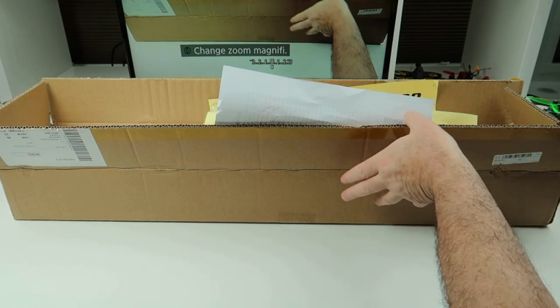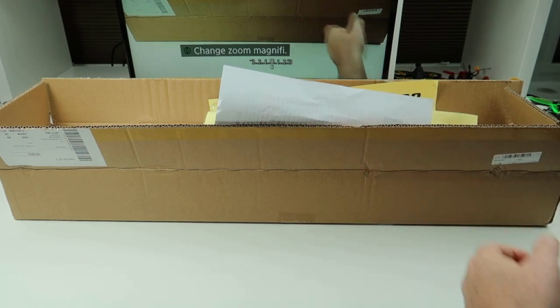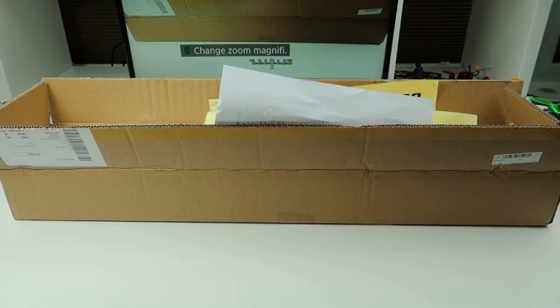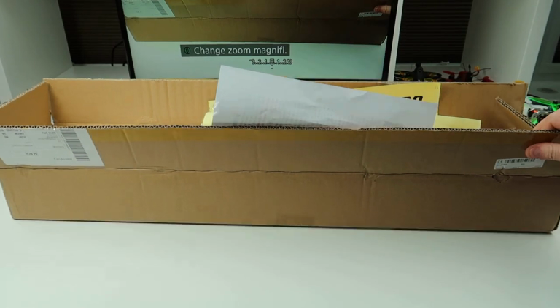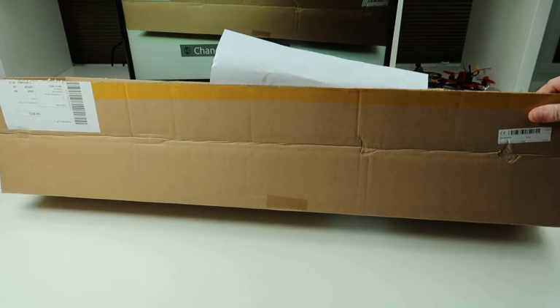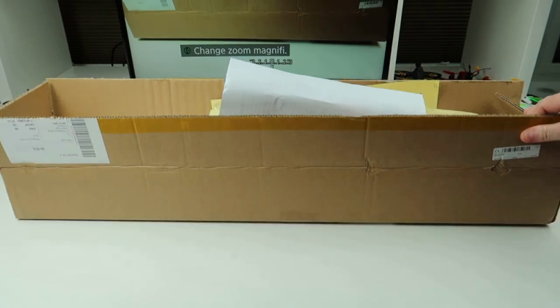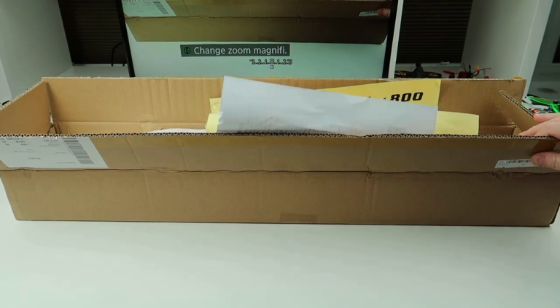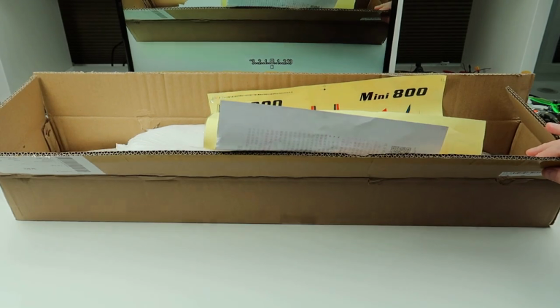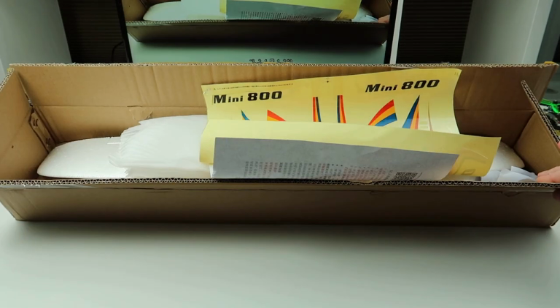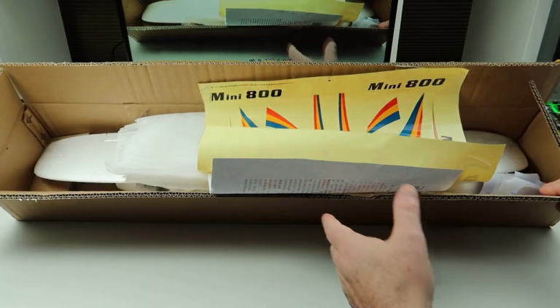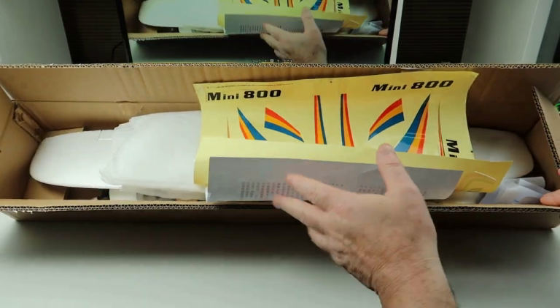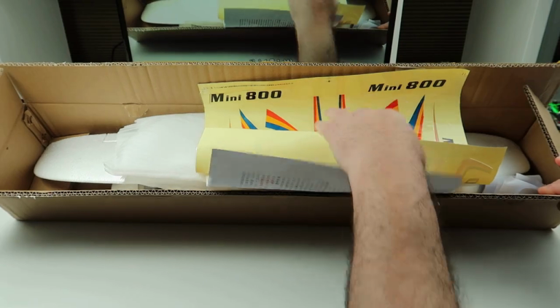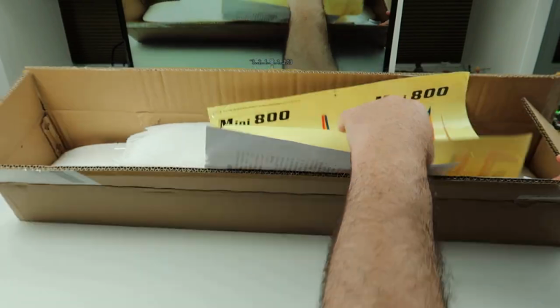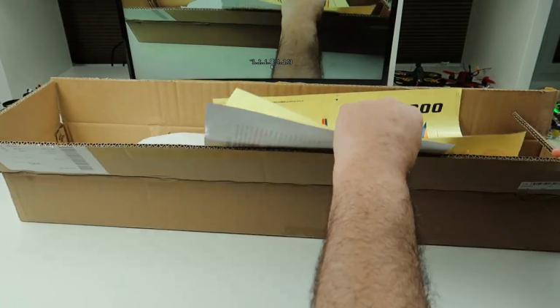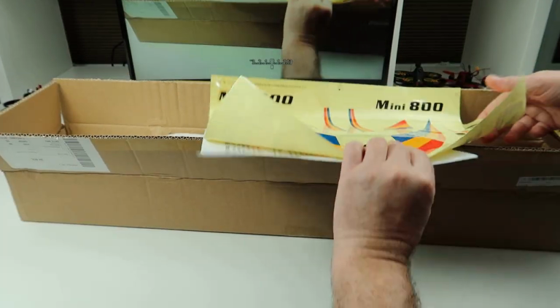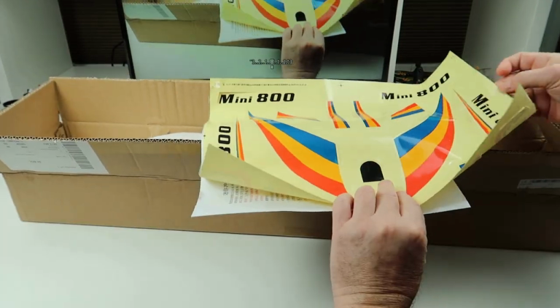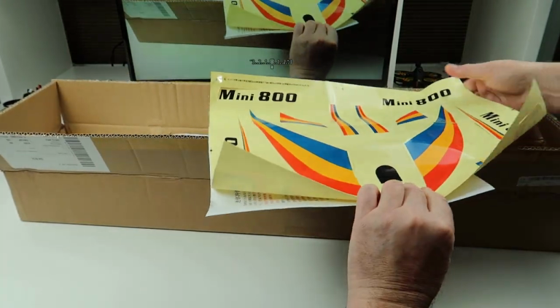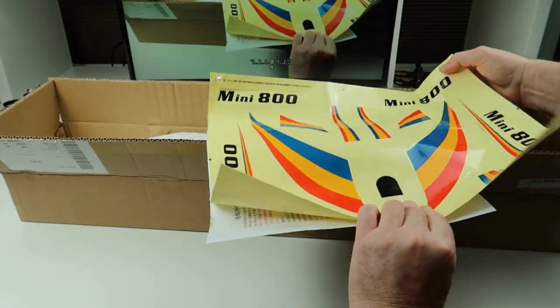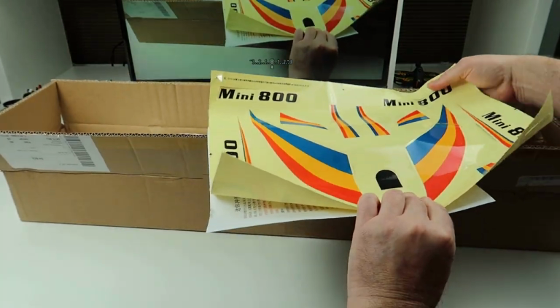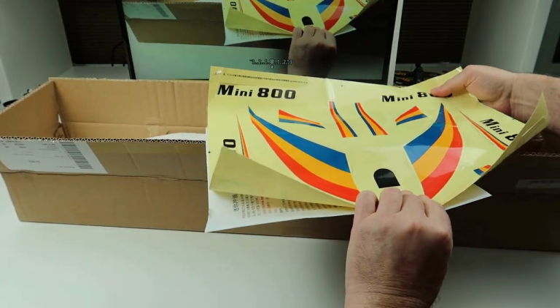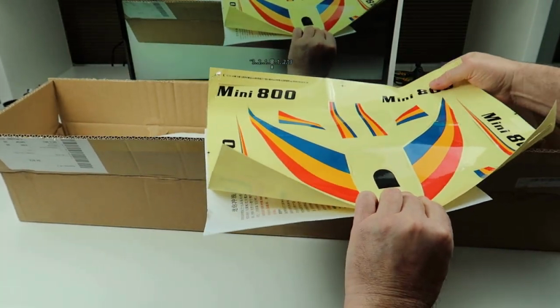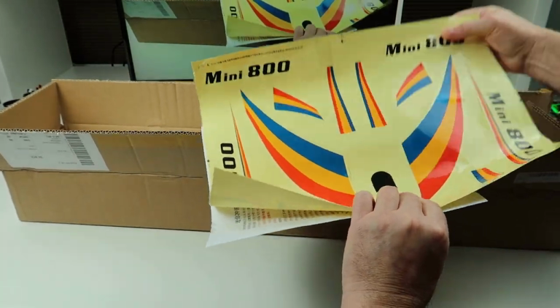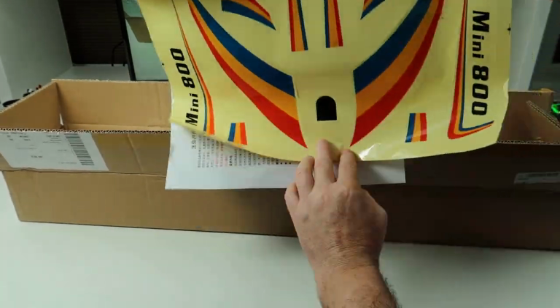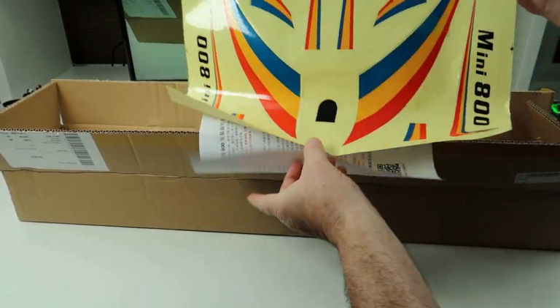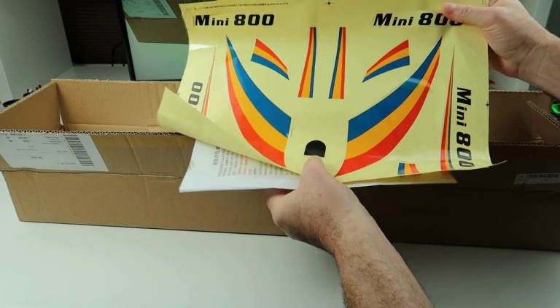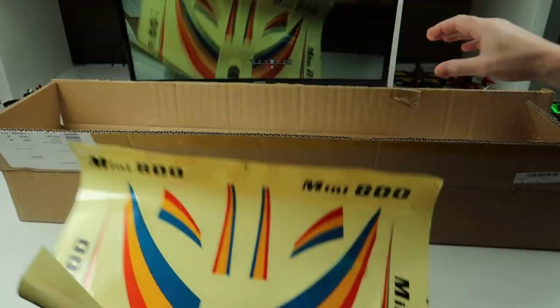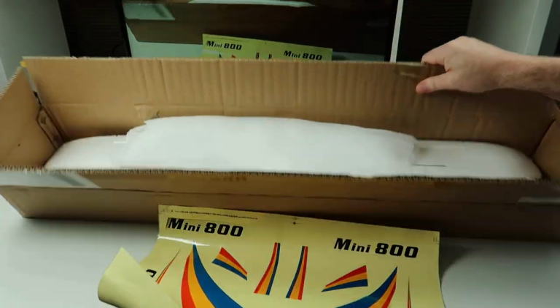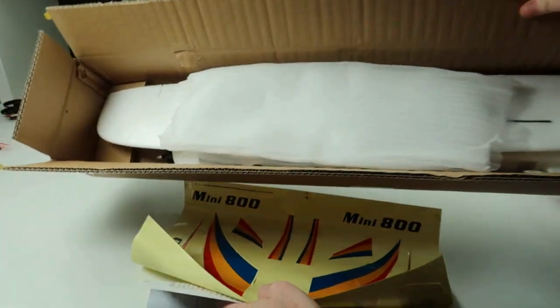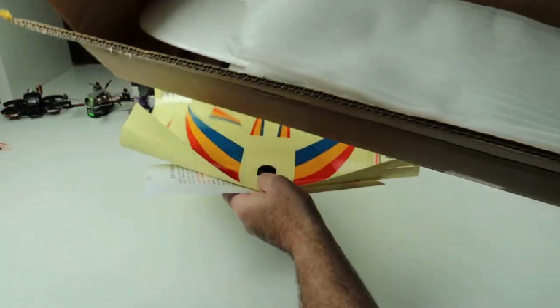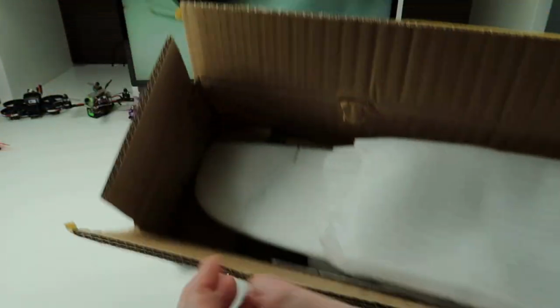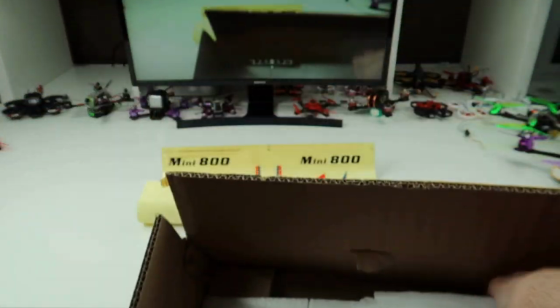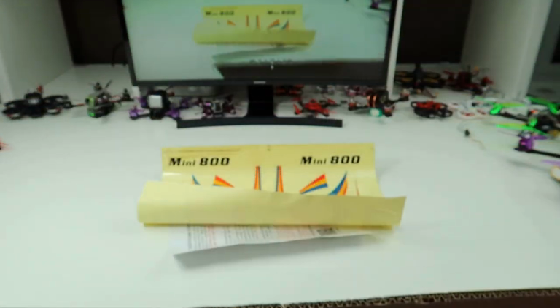Hi, welcome back to Kolsky RC. So we've got a nice brown cardboard box today. In here we have the Mini 800 glider. Let's get the stuff out of the box and then I can show it to you.